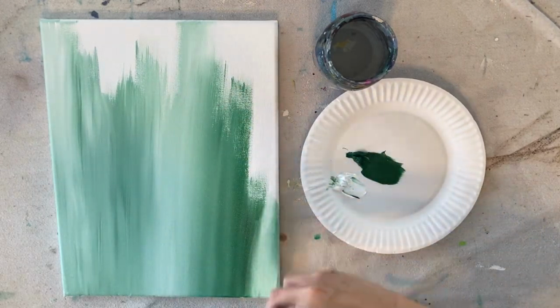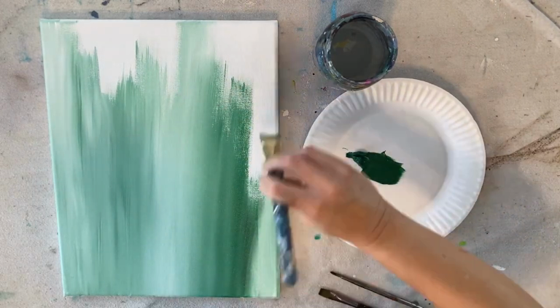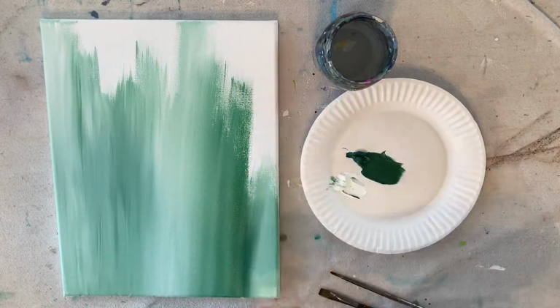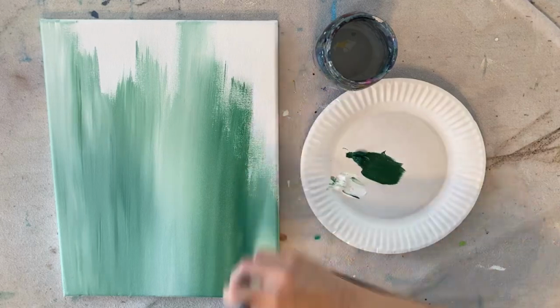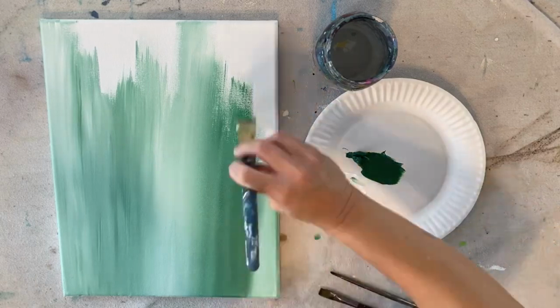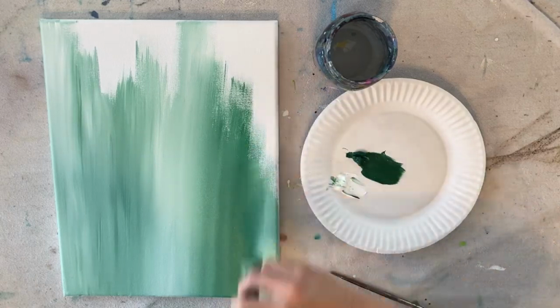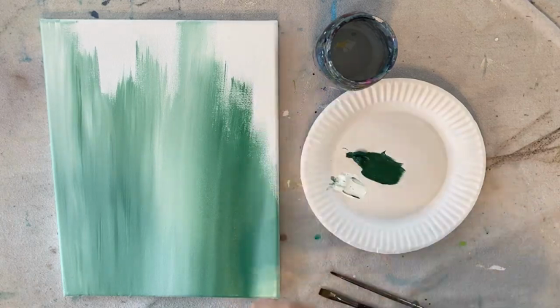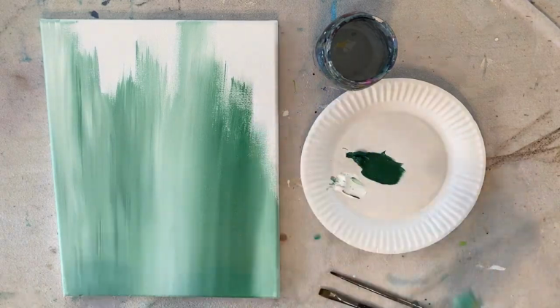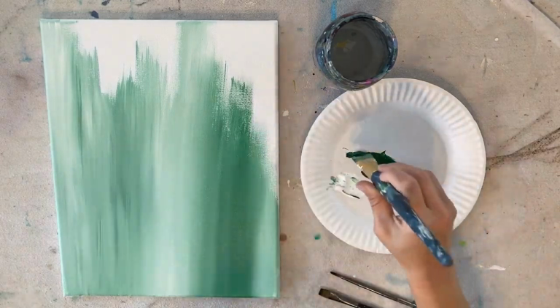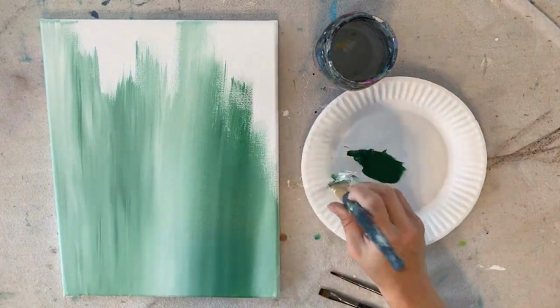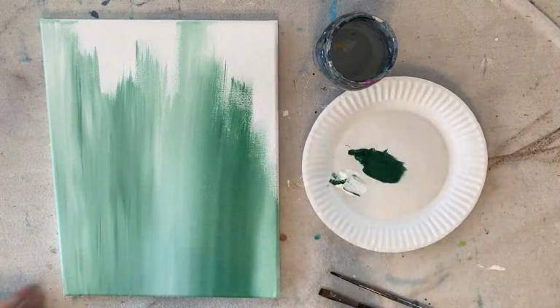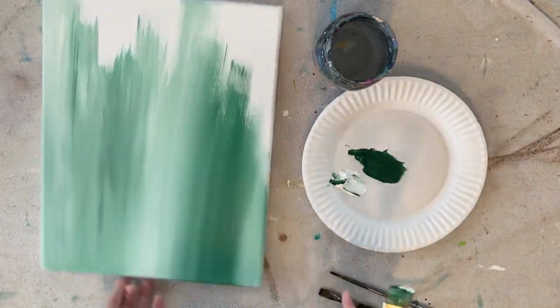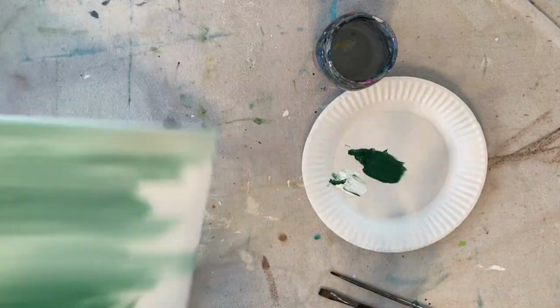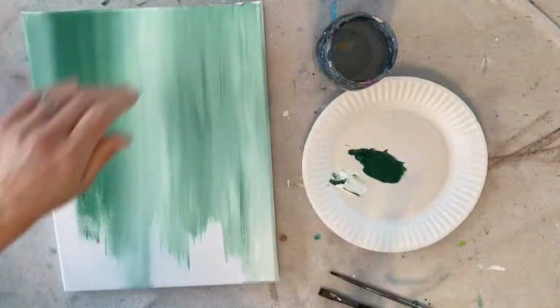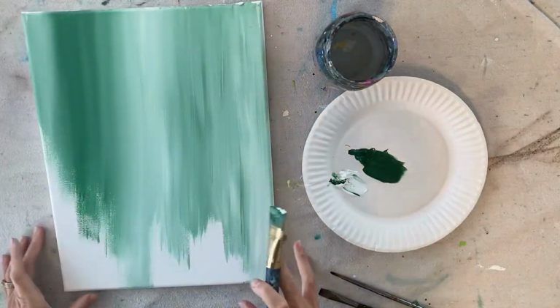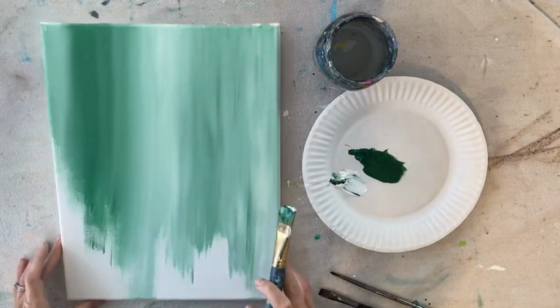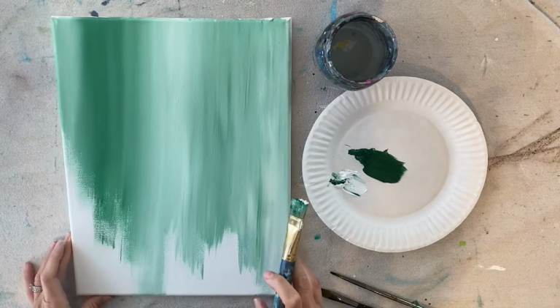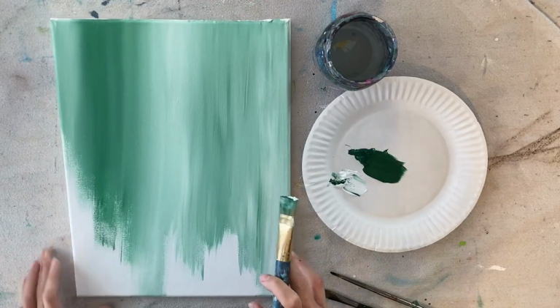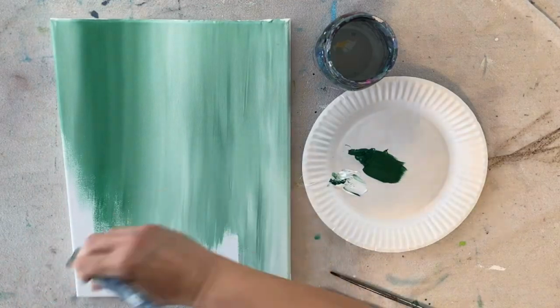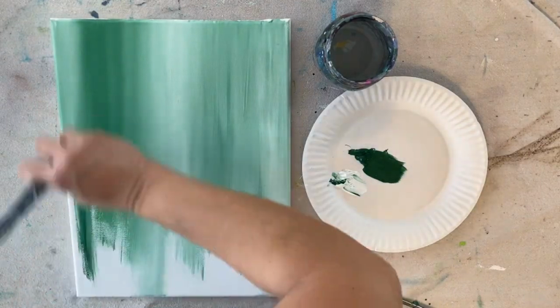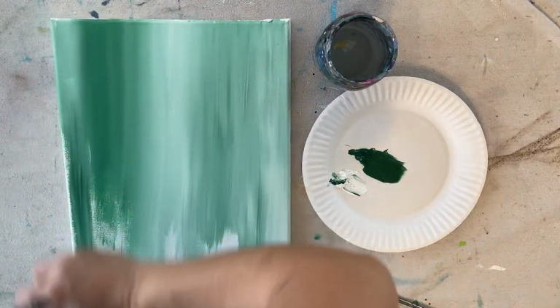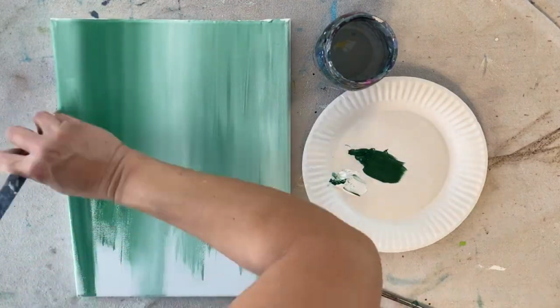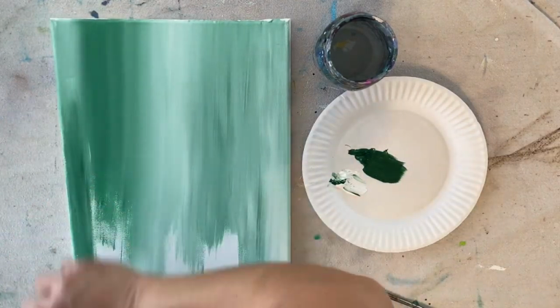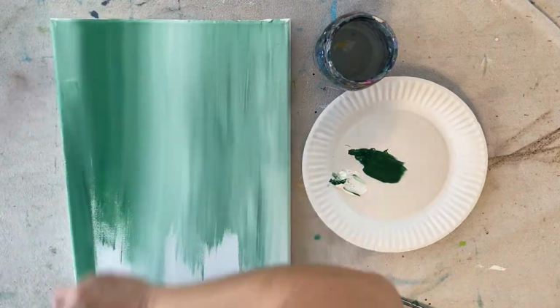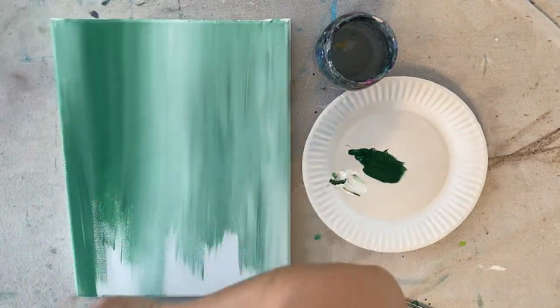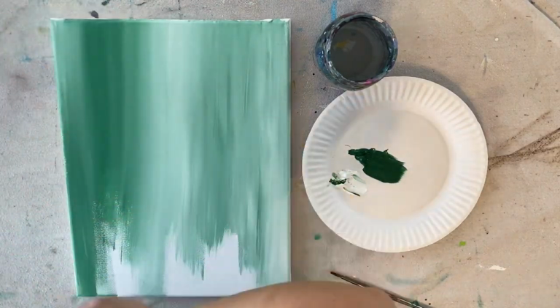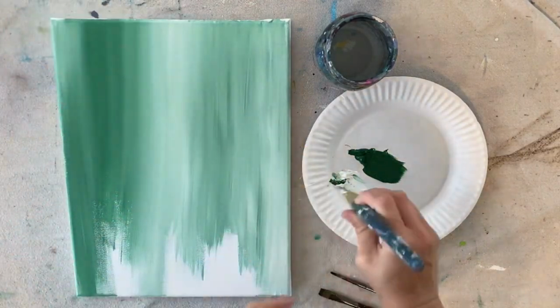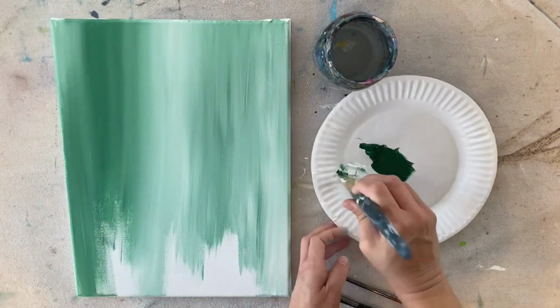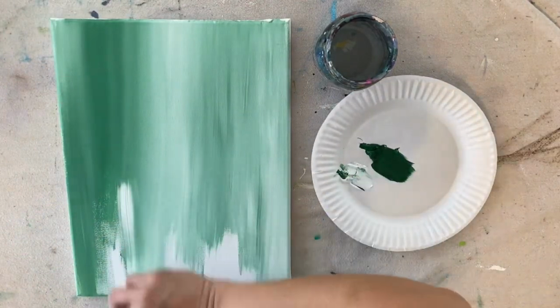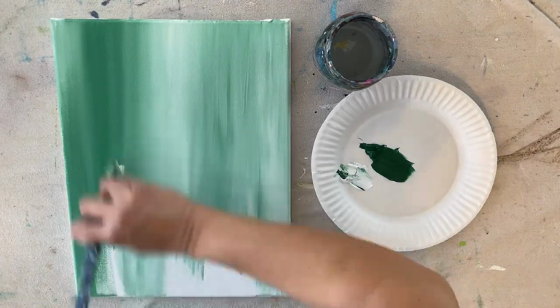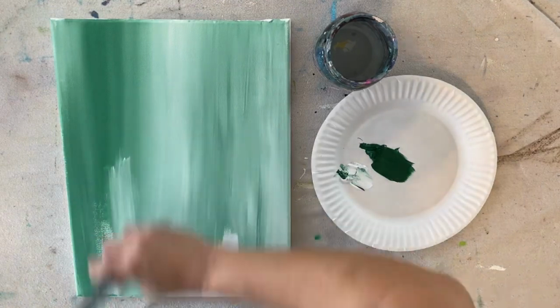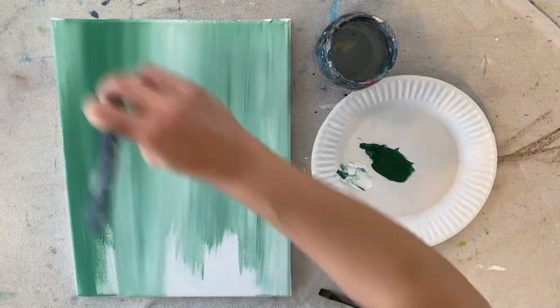You can certainly make a solid color background if you don't like the look of the green and white — just mix the two colors together to make a solid, lightish green color.